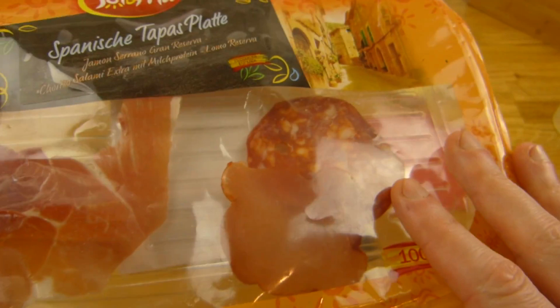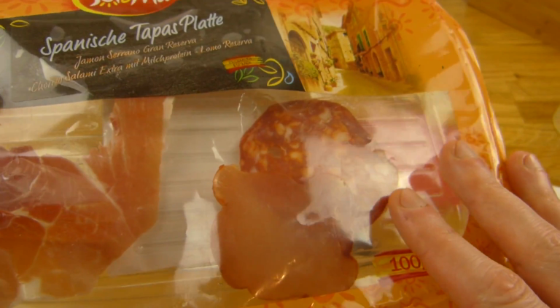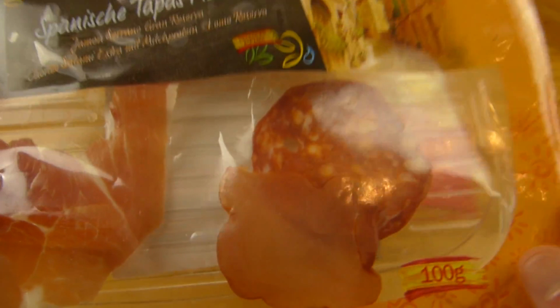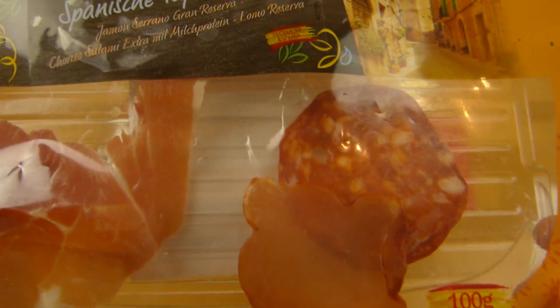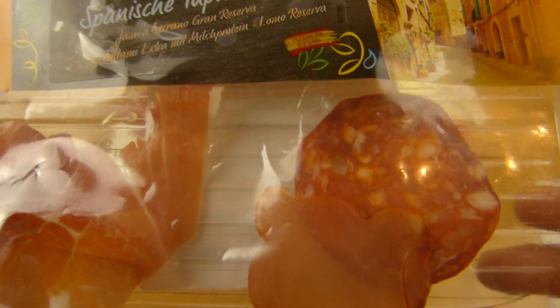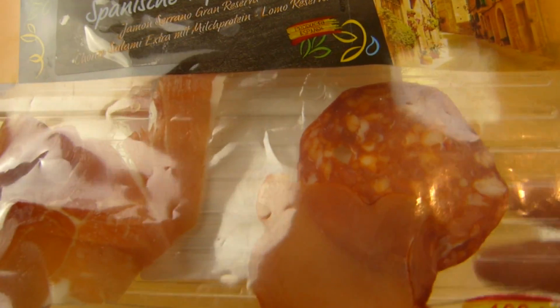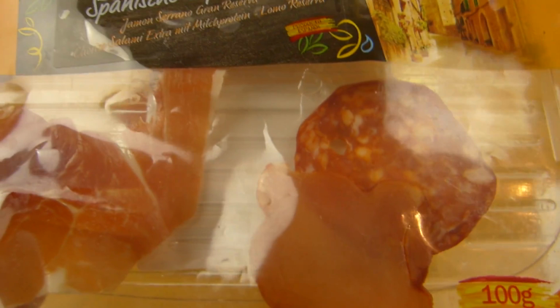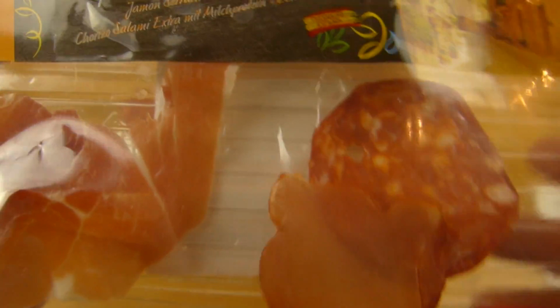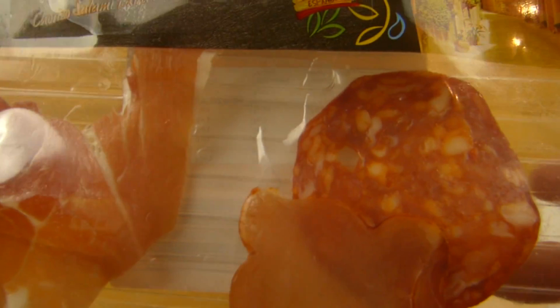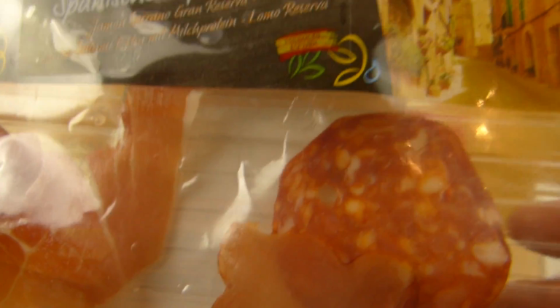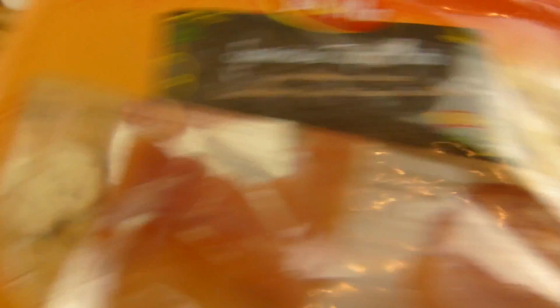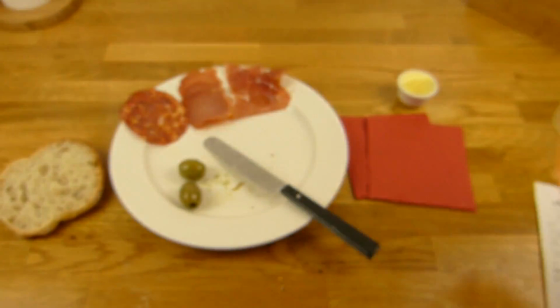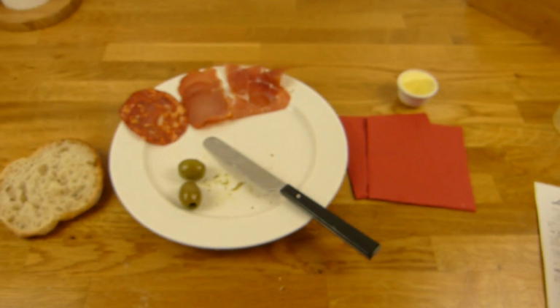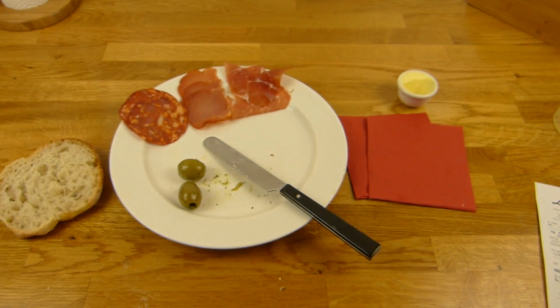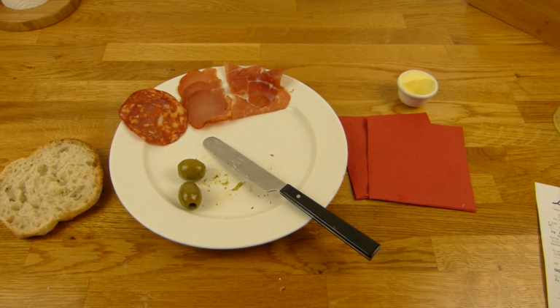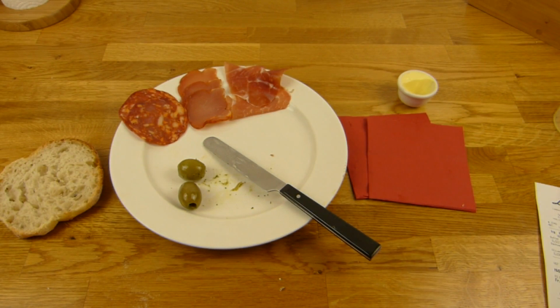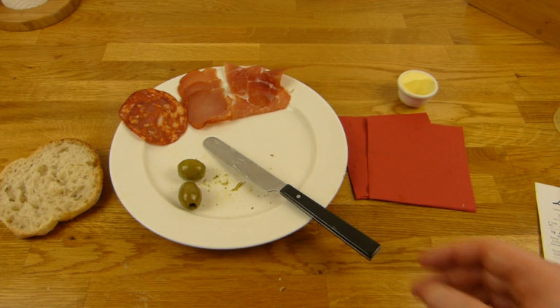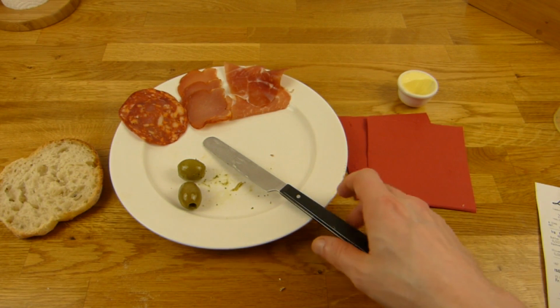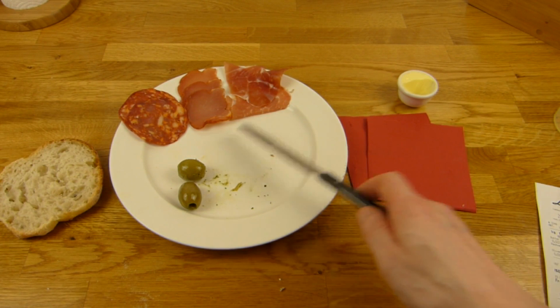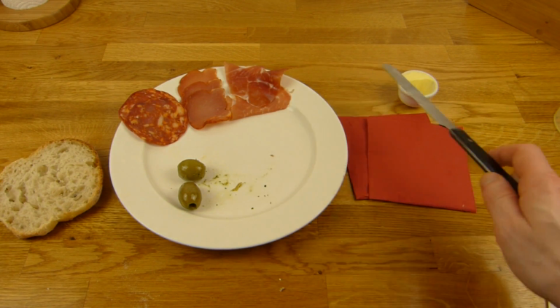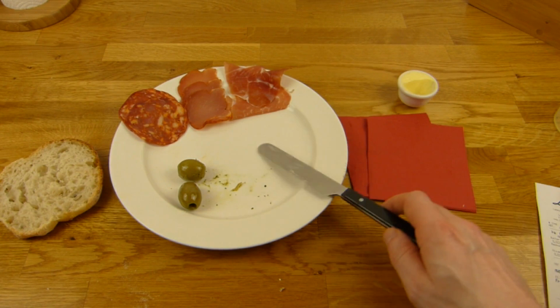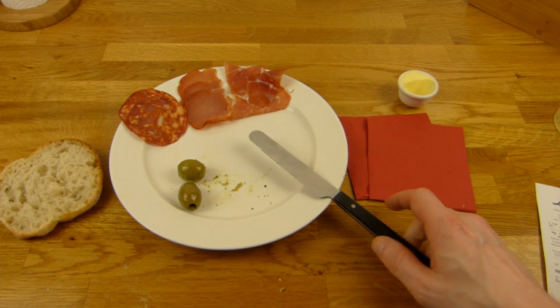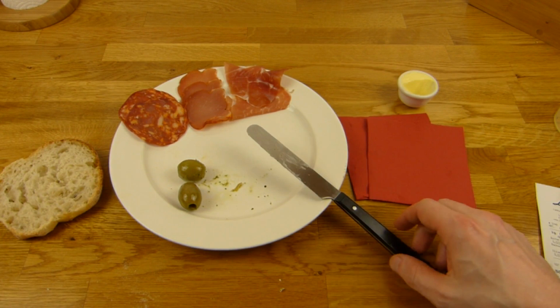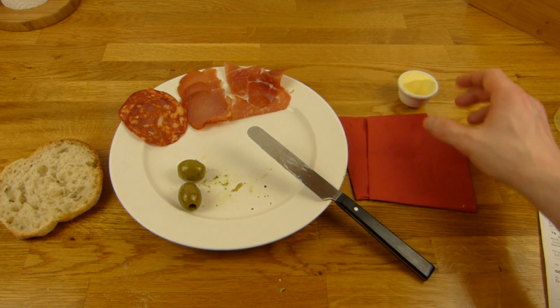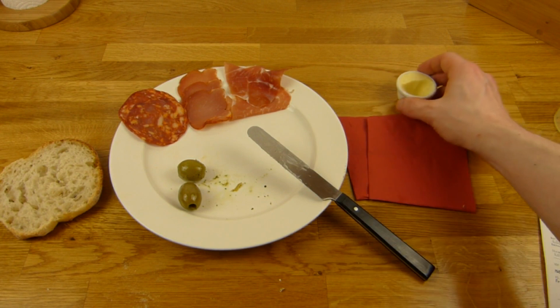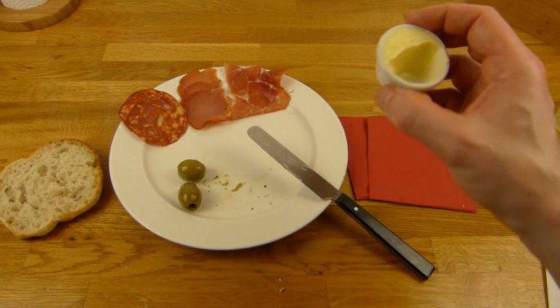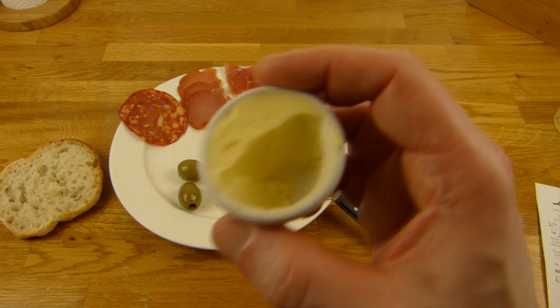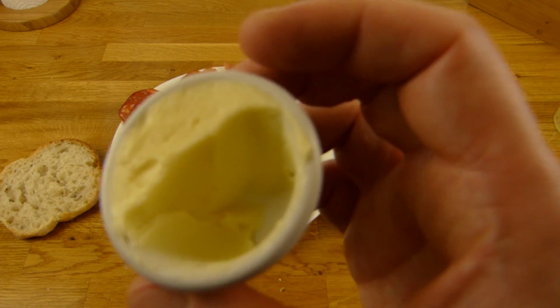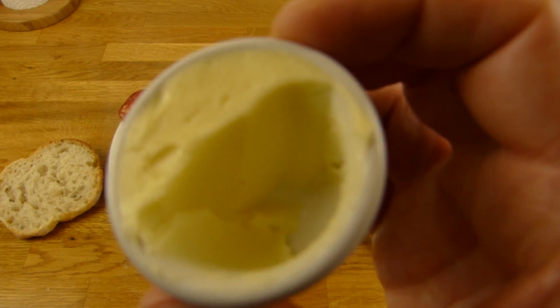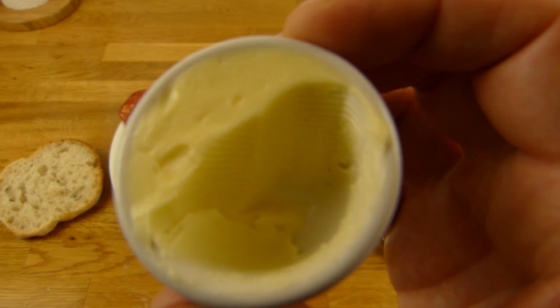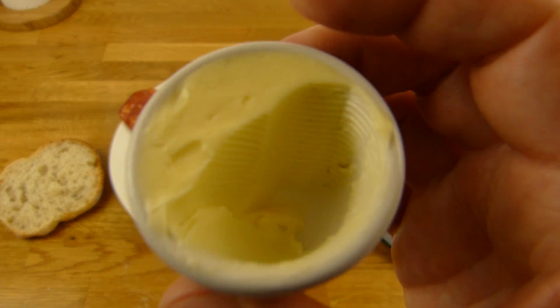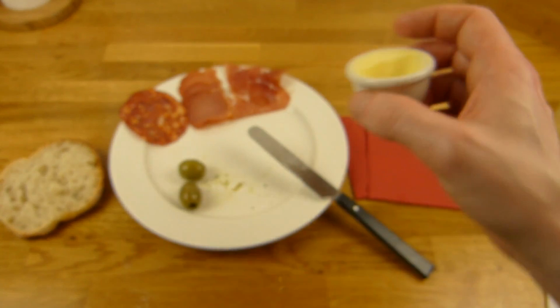Die ist nicht kalt, die stand schon ein paar Stunden rum, denn ich mag es nicht, wenn das Zeug kalt ist. Ich habe noch Butter gekauft — das ist wirklich sehr leckere Butter, wieder von Lindner.